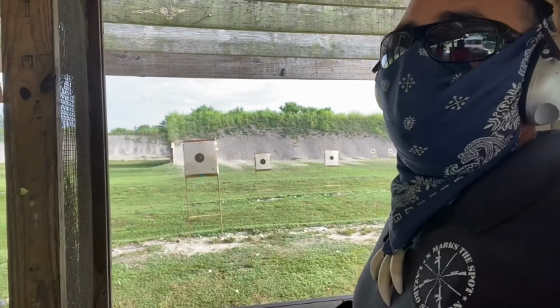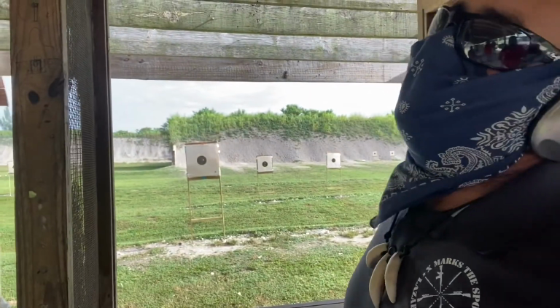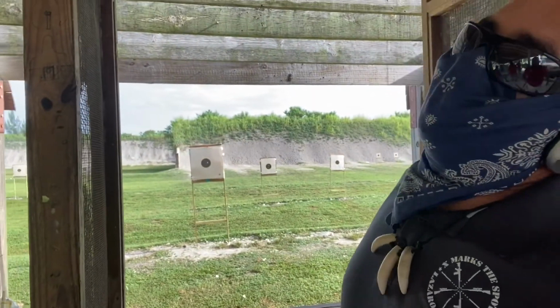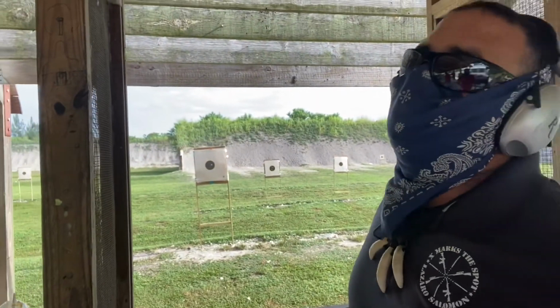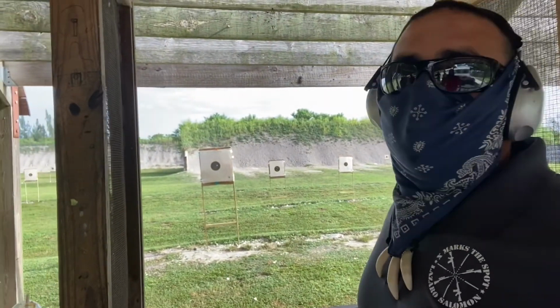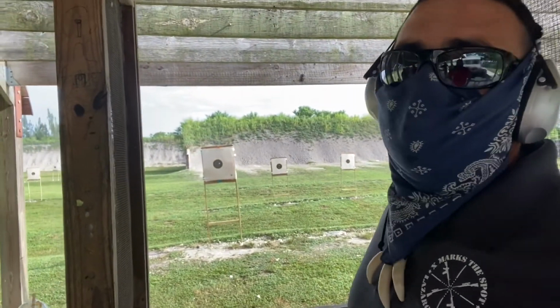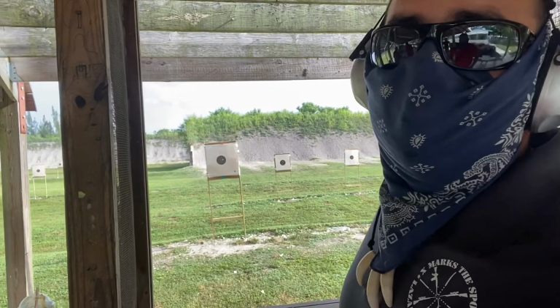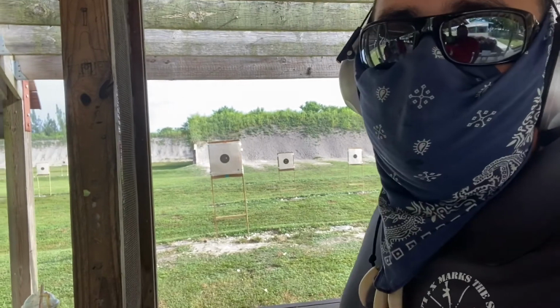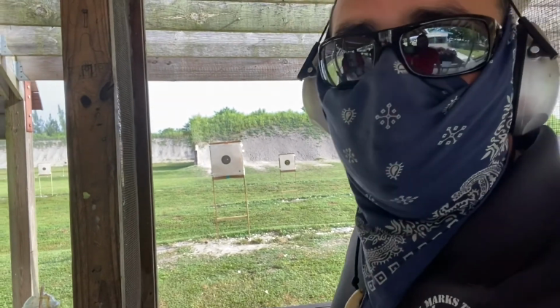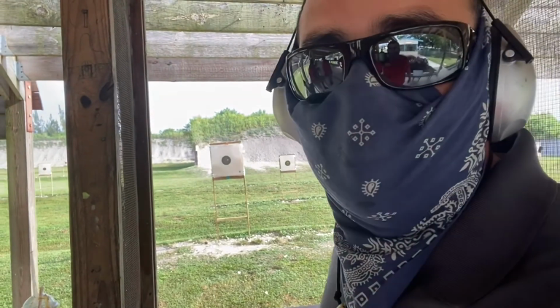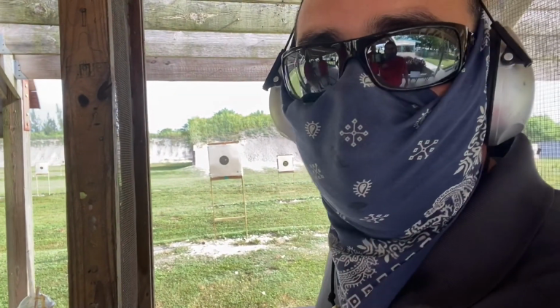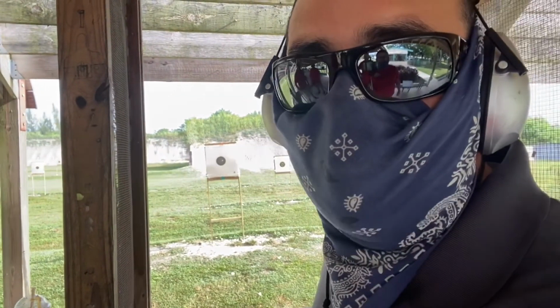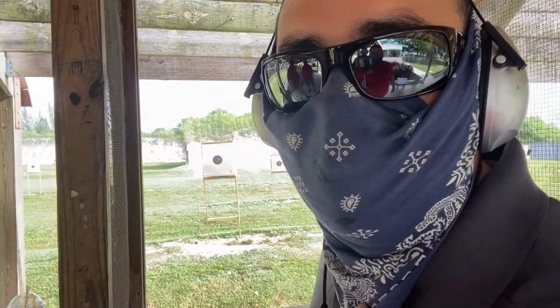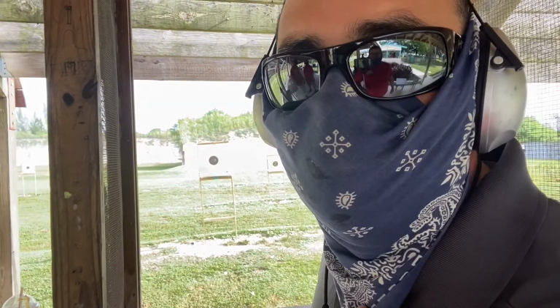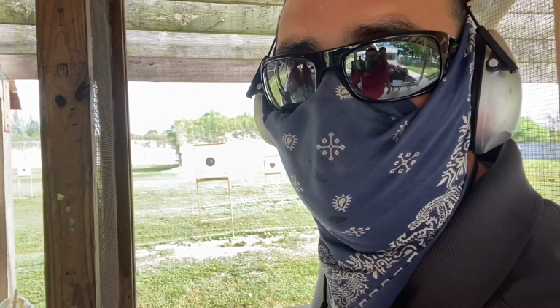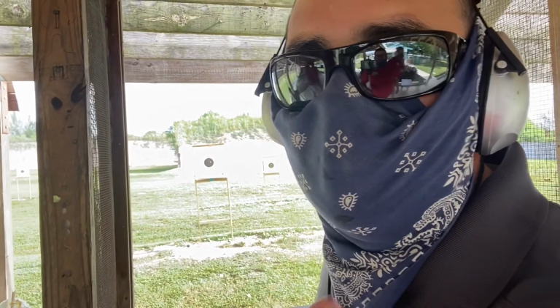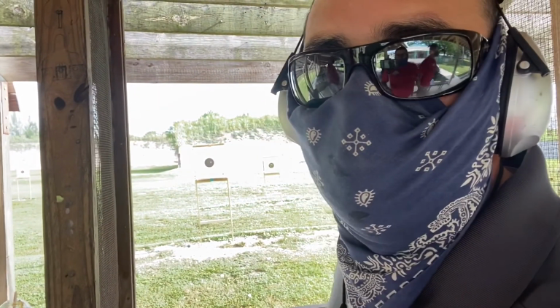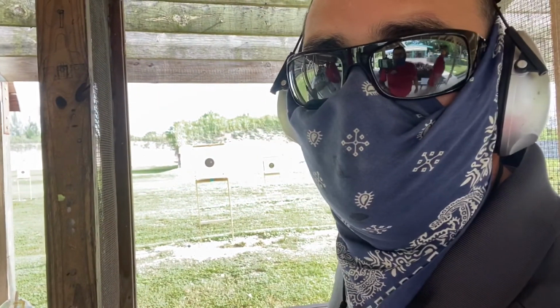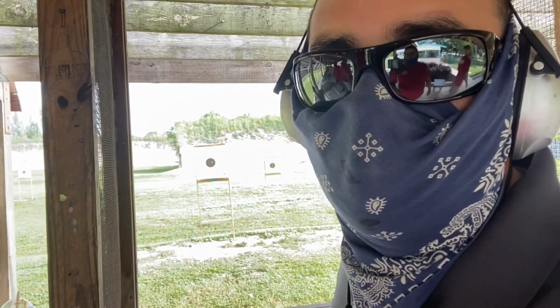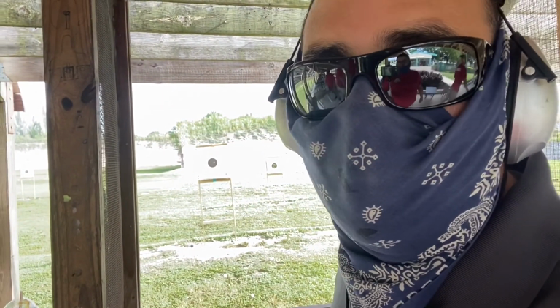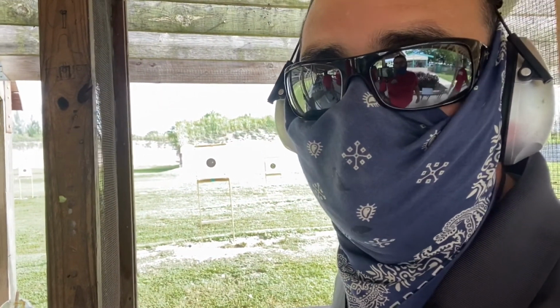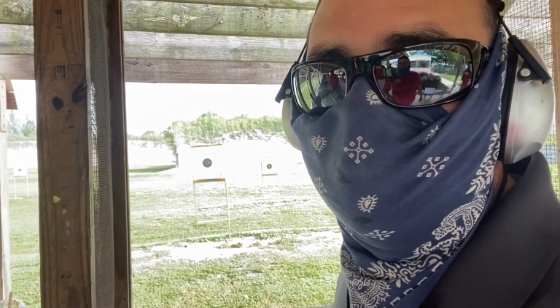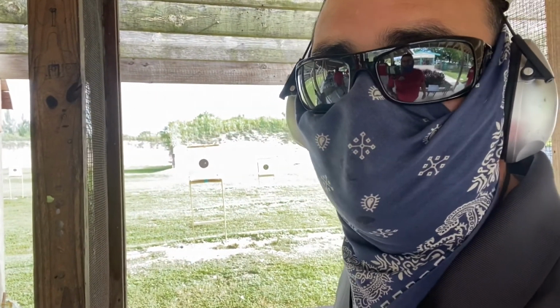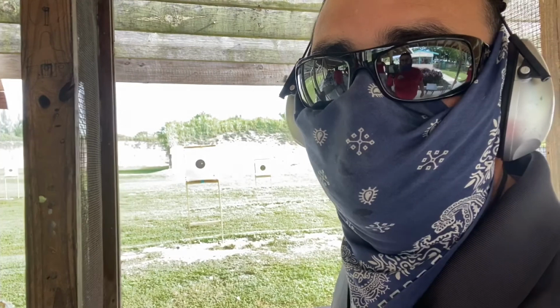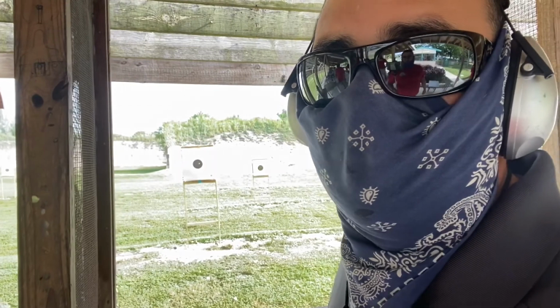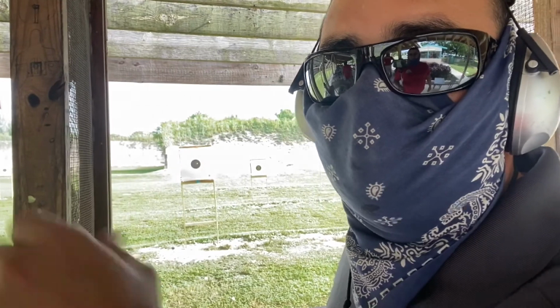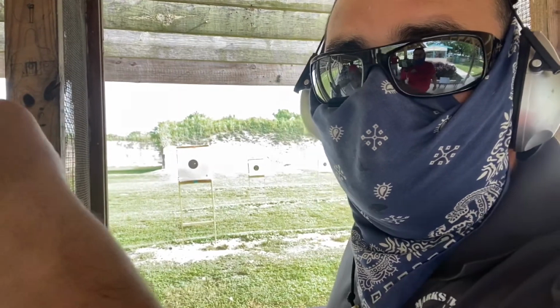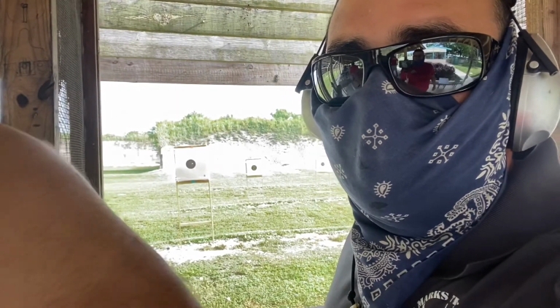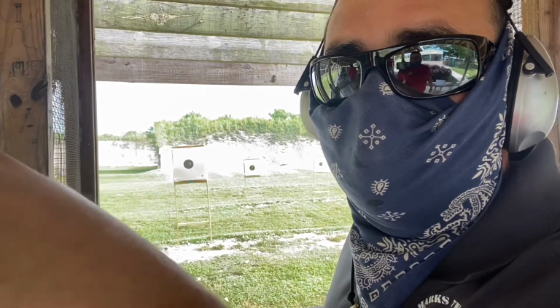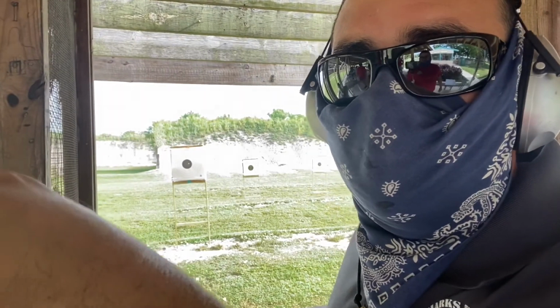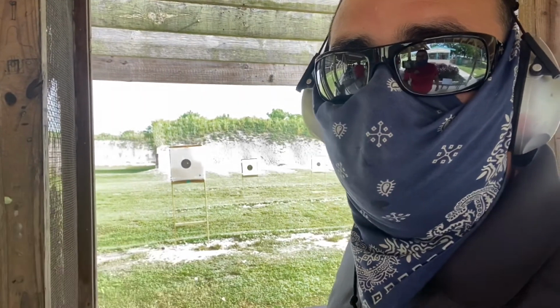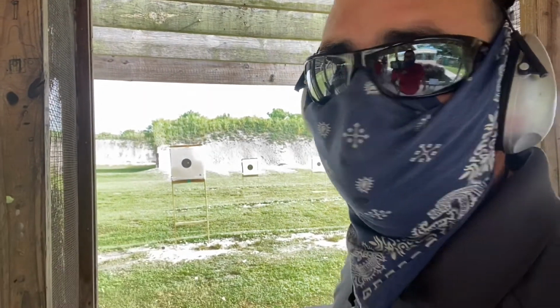Now I'm going to shoot with my right hand — same concept: take the gun, cant it 45 degrees, and let's see what happens.